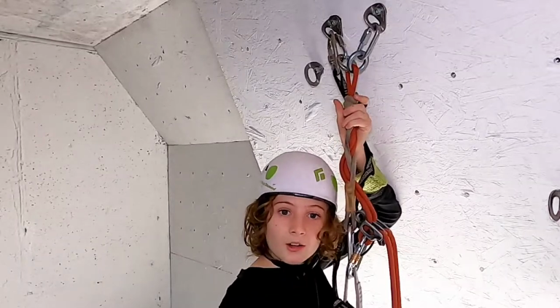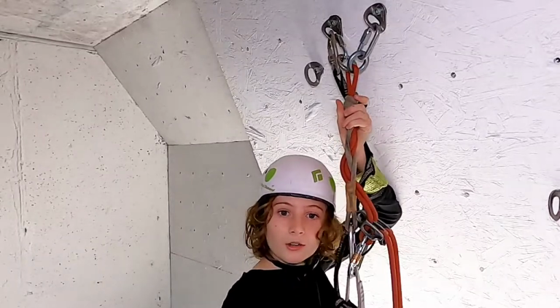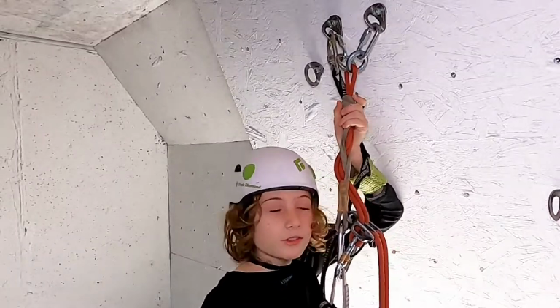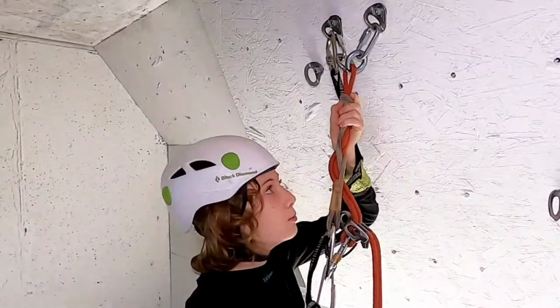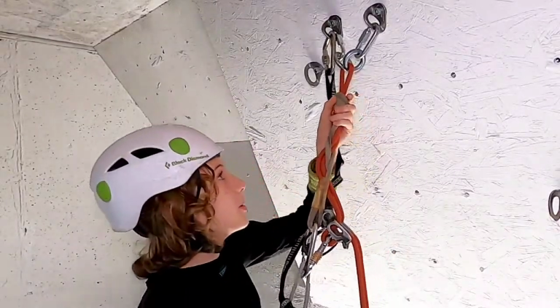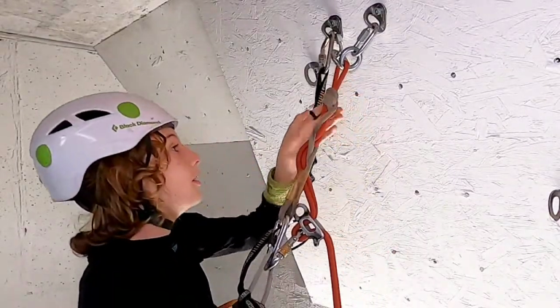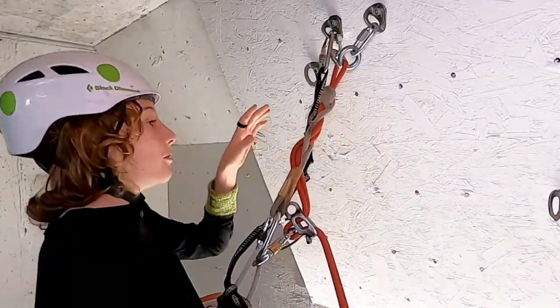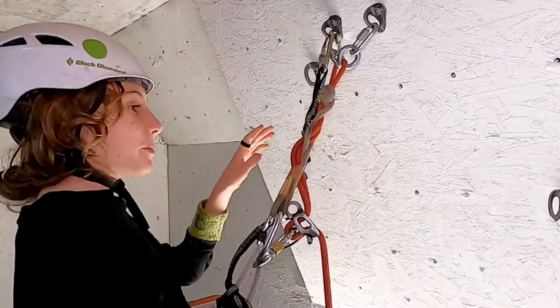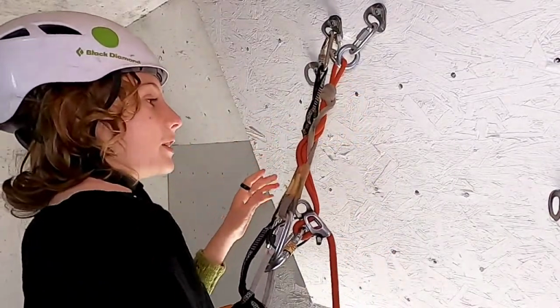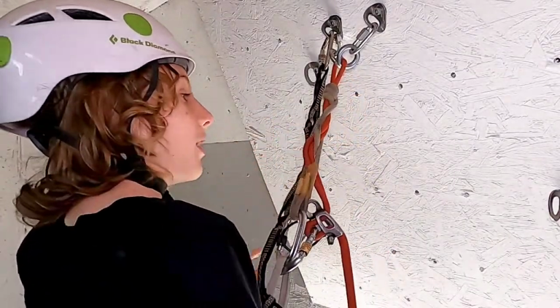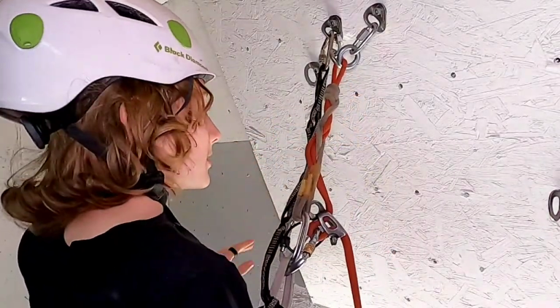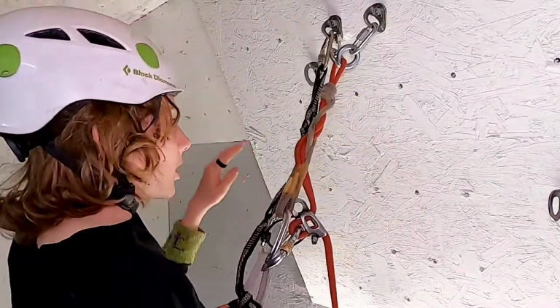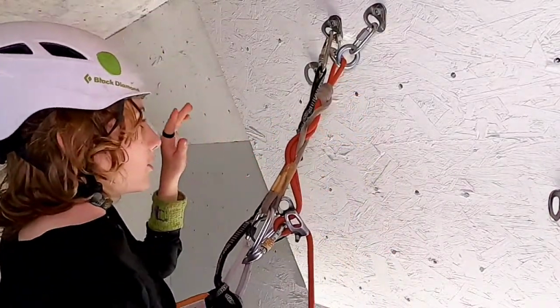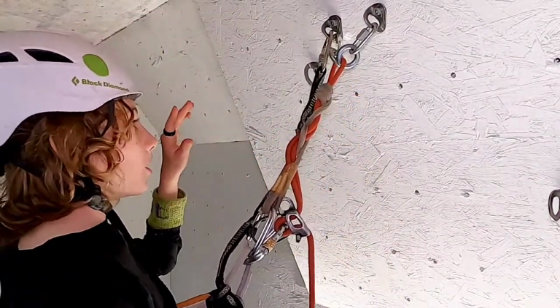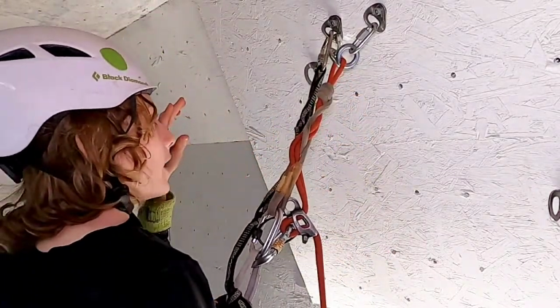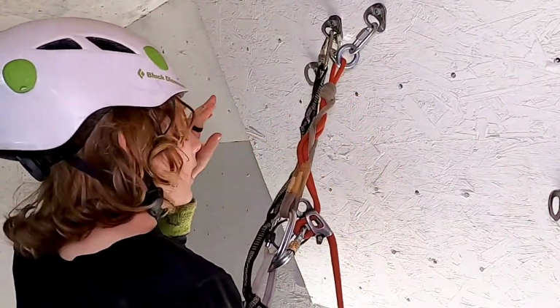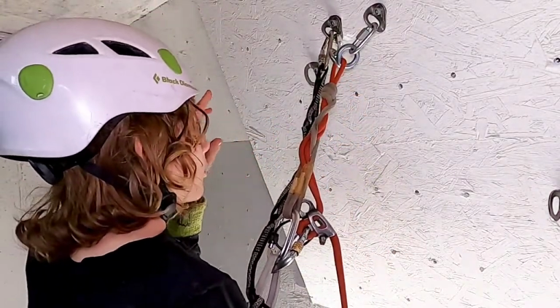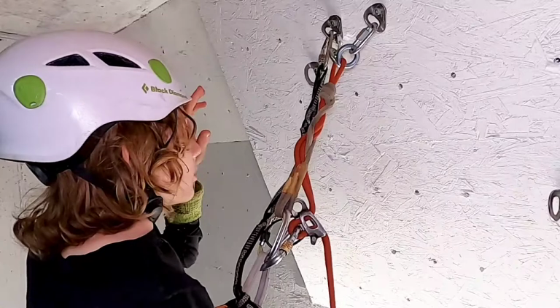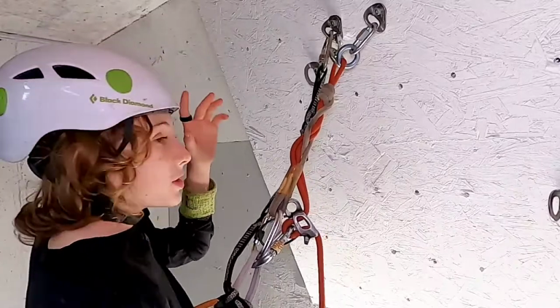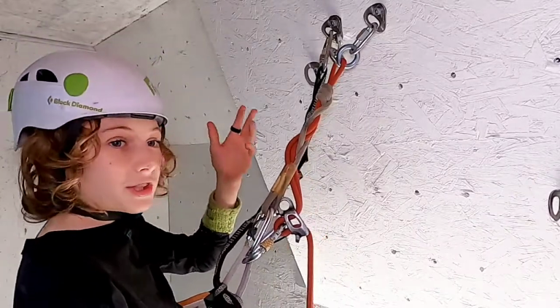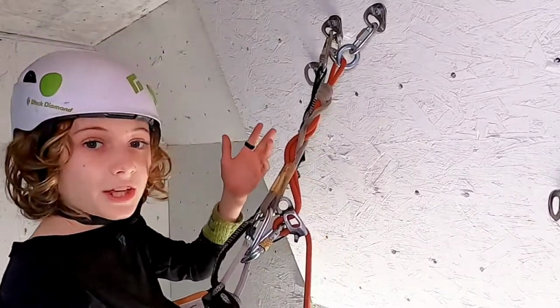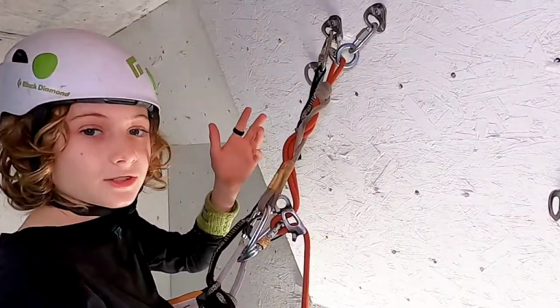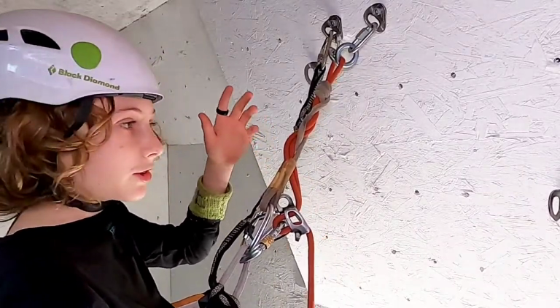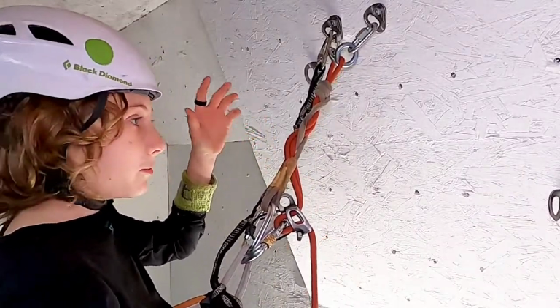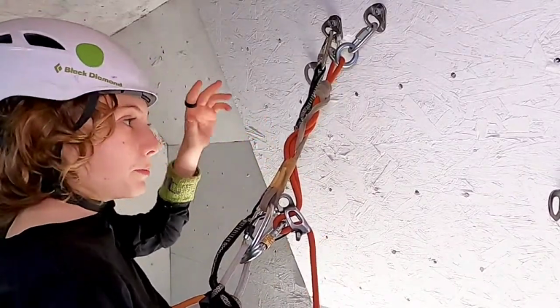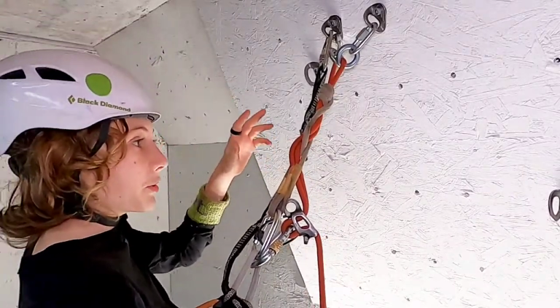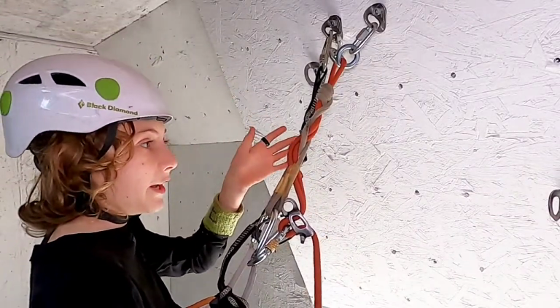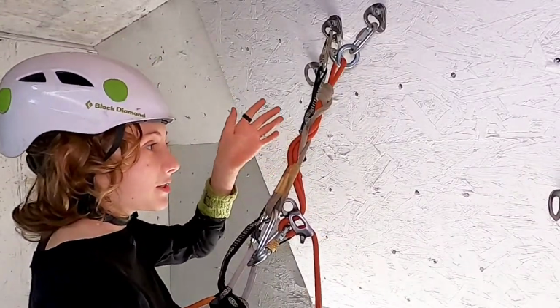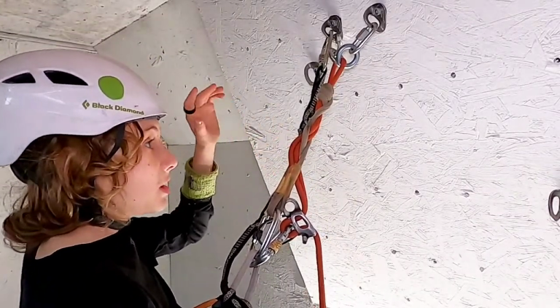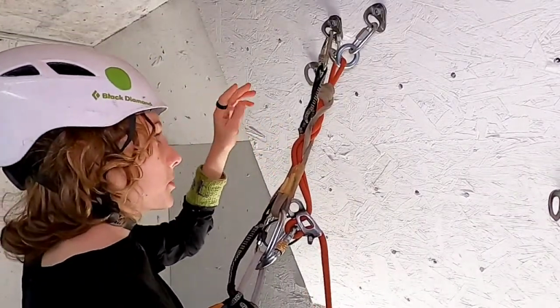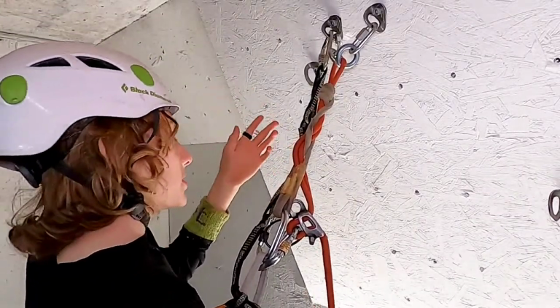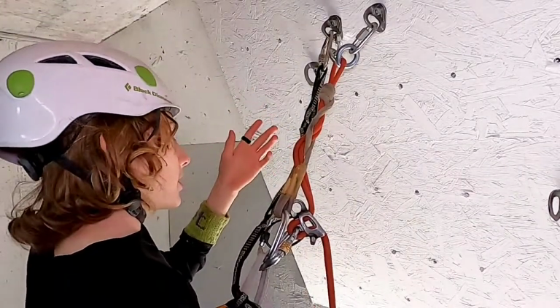Hello YouTube! So we've been getting comments talking about how to descend, or like where to put your hands when you're descending.